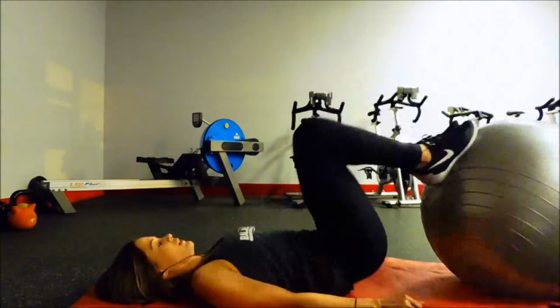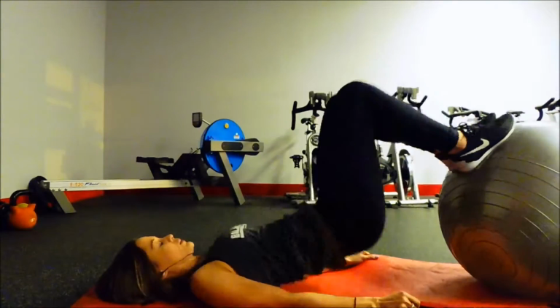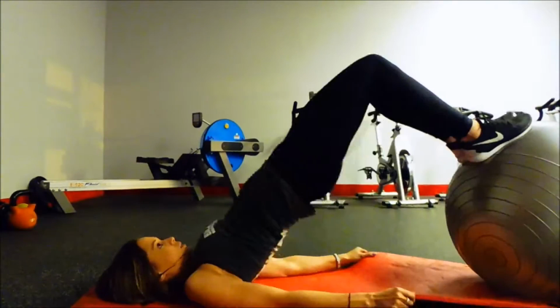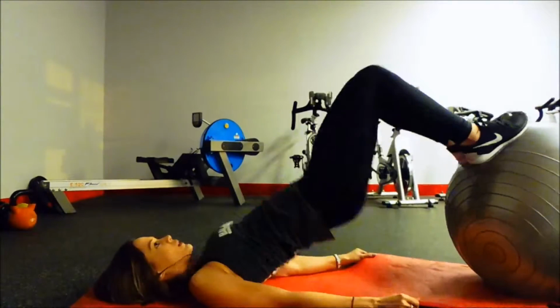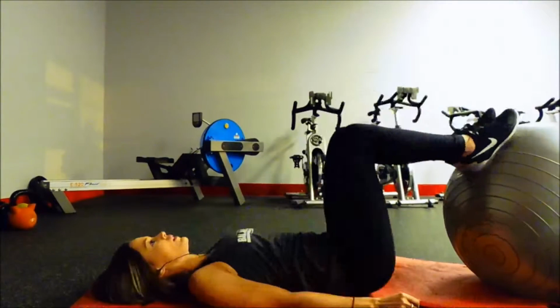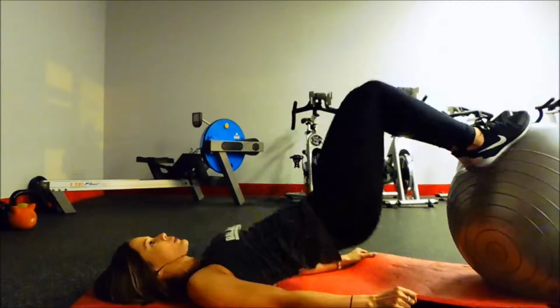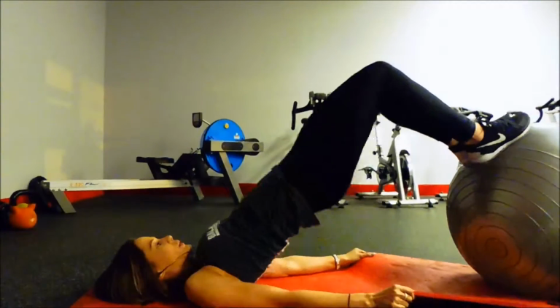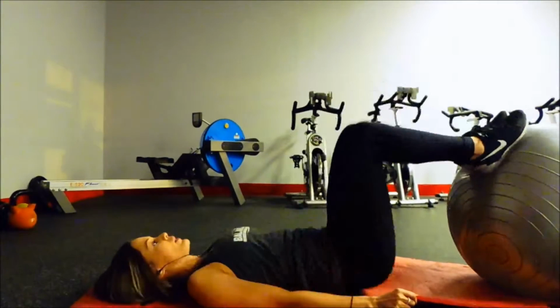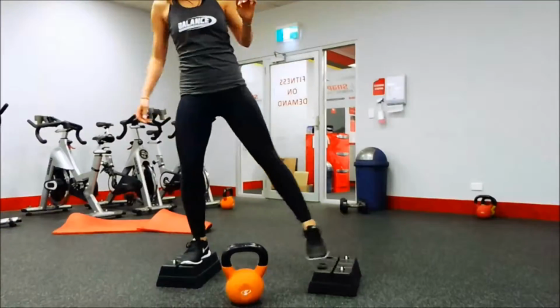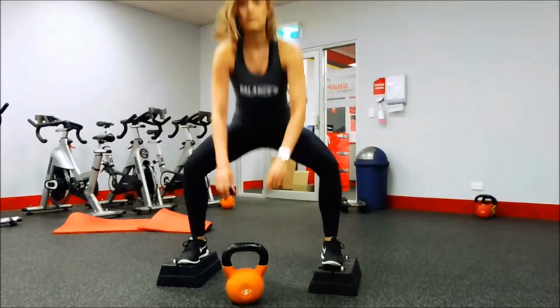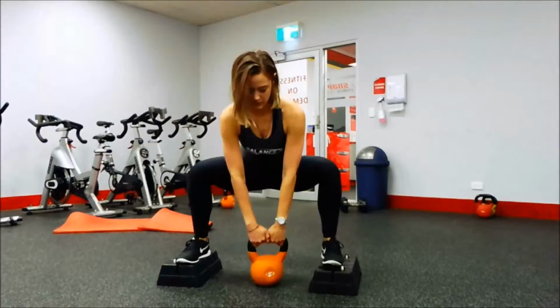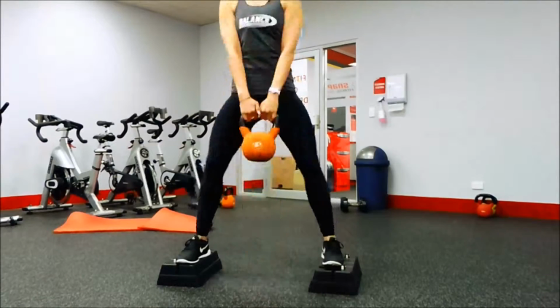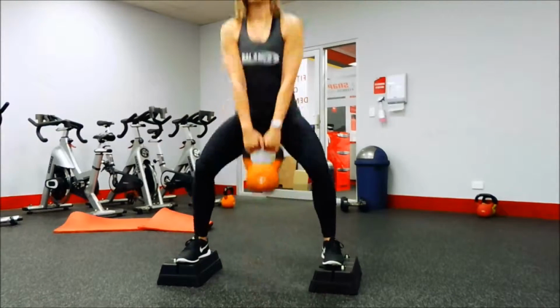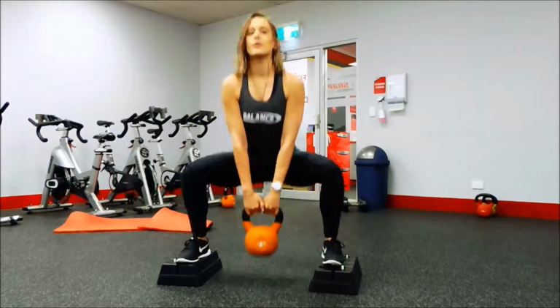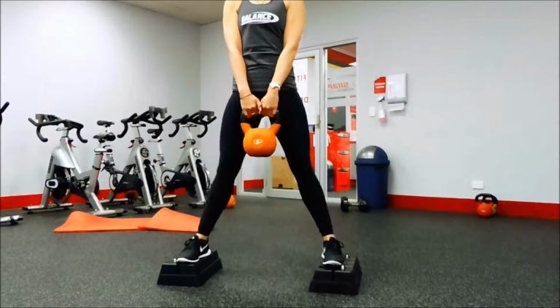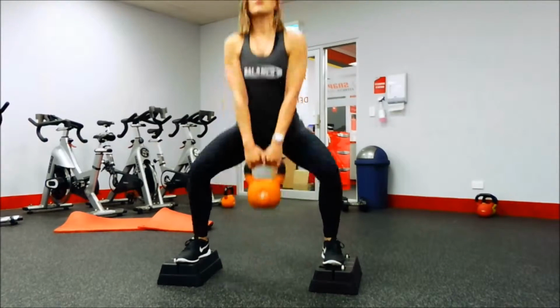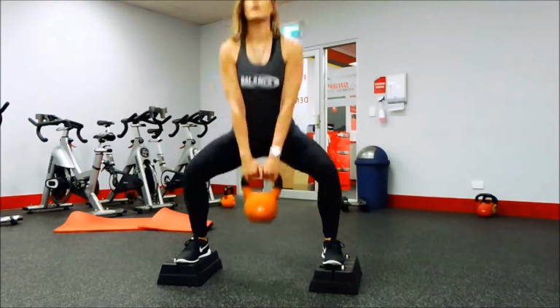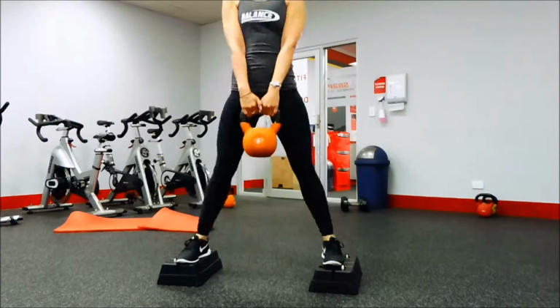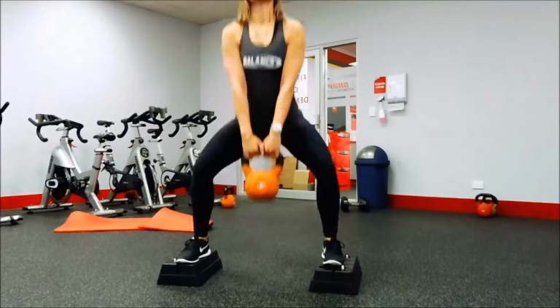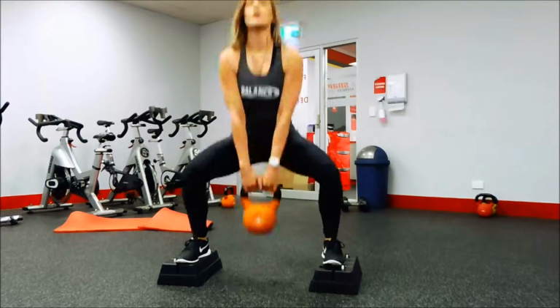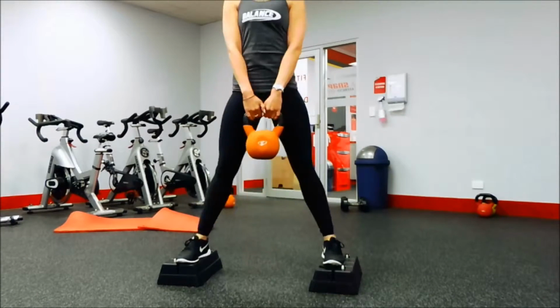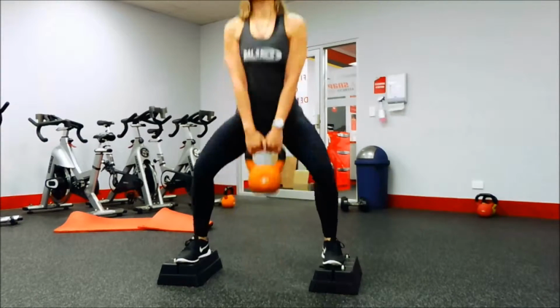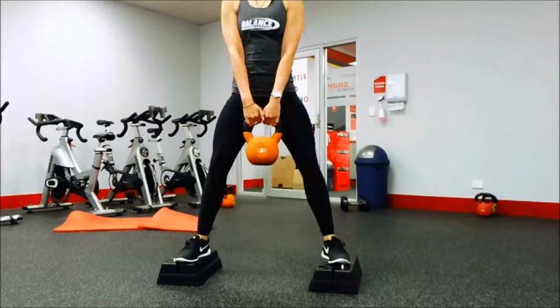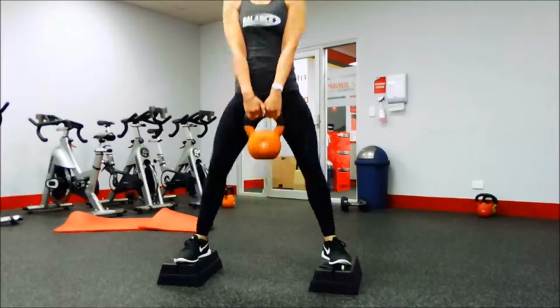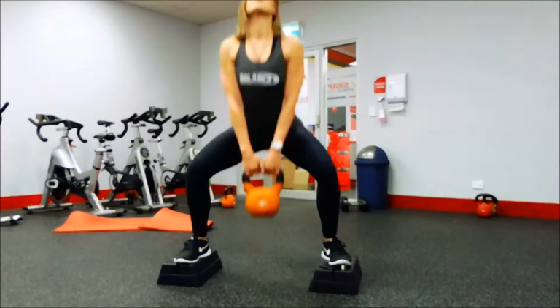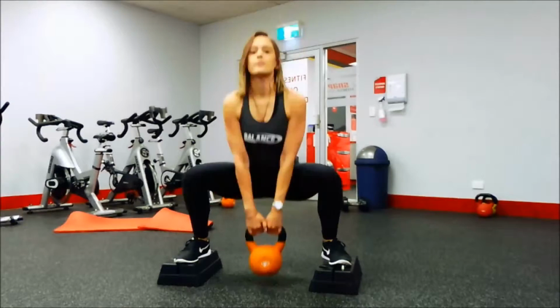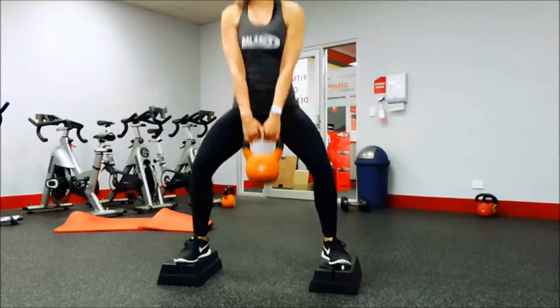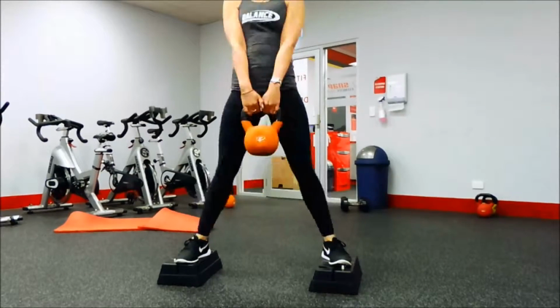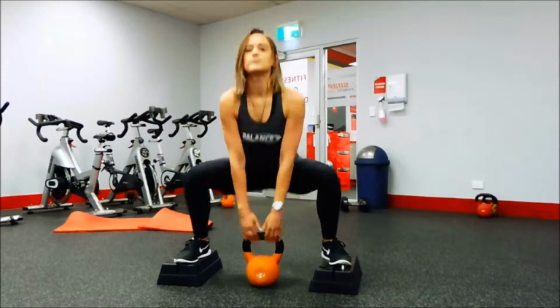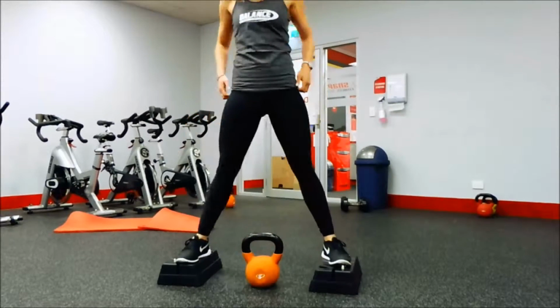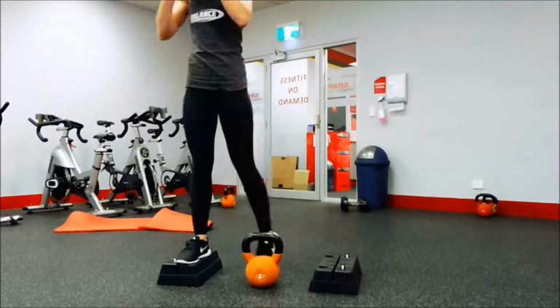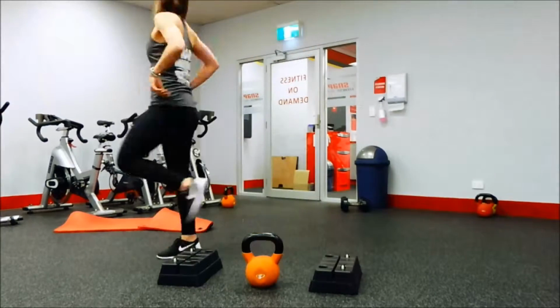I started out with hip thrusts using a medicine ball, and it burned really badly — I really felt it in my hamstrings more than usual. I'm probably going to do those more often because of that.